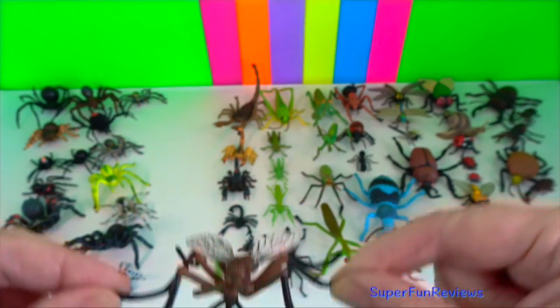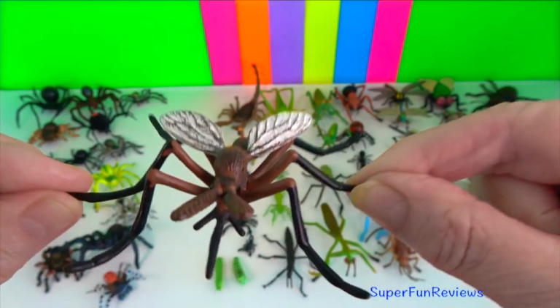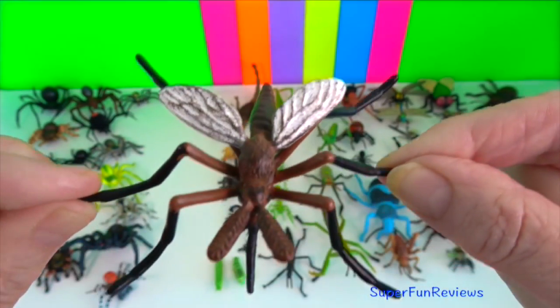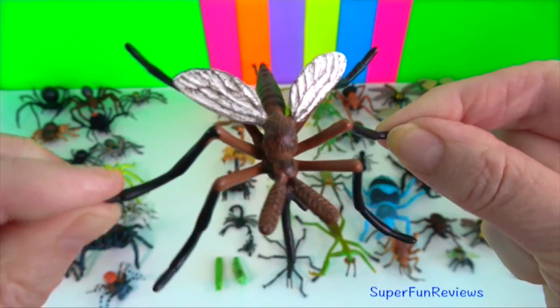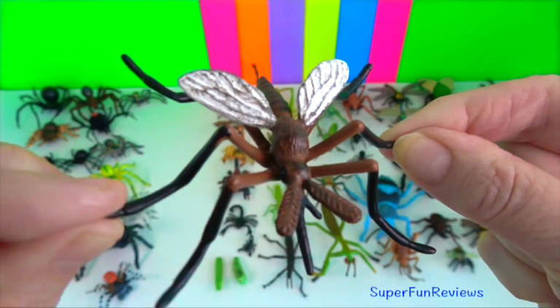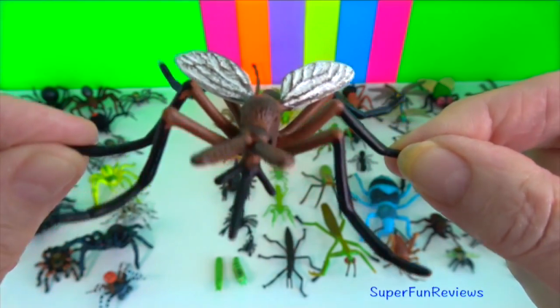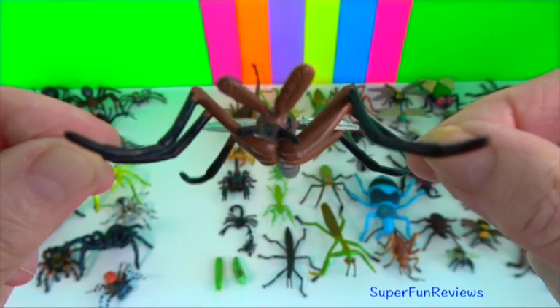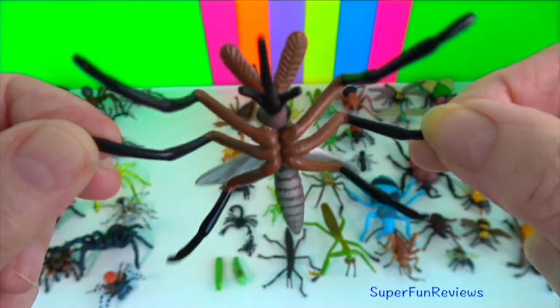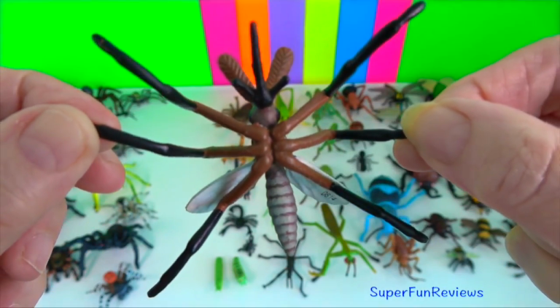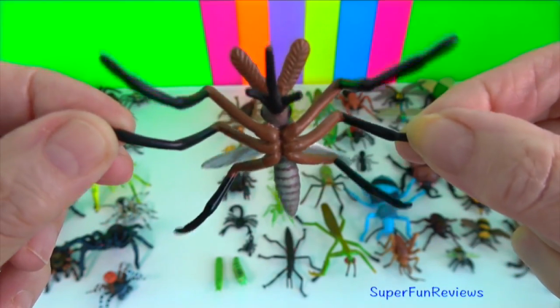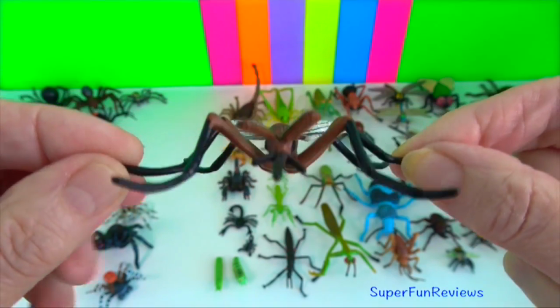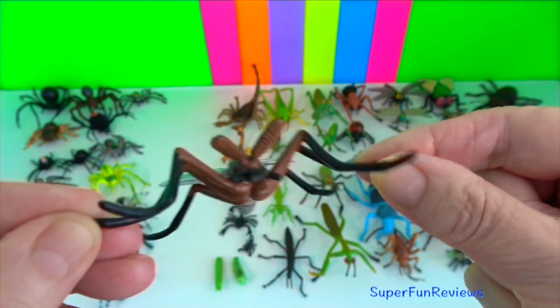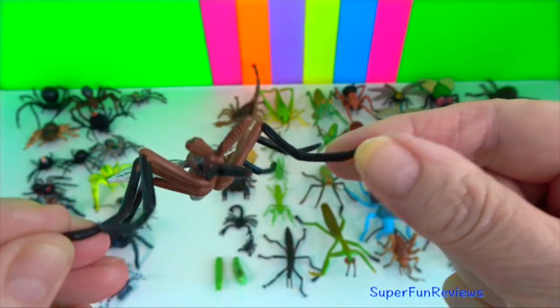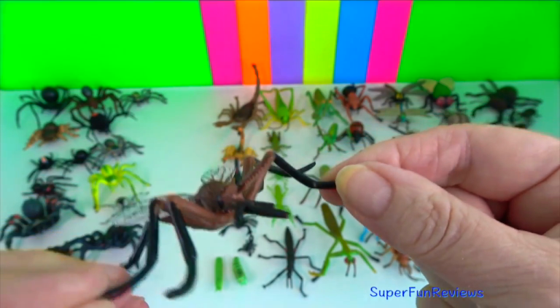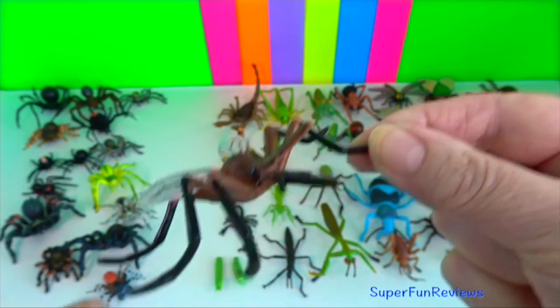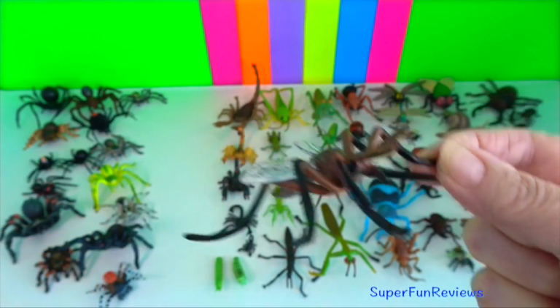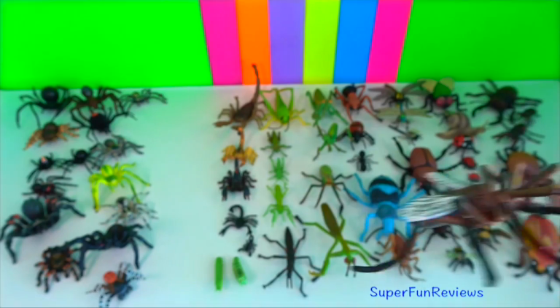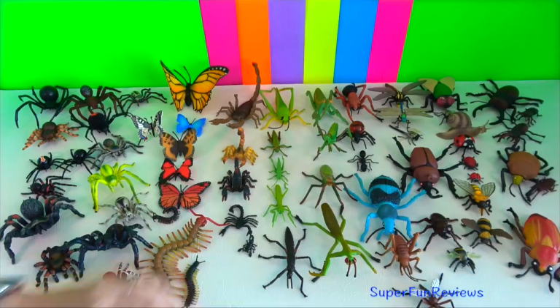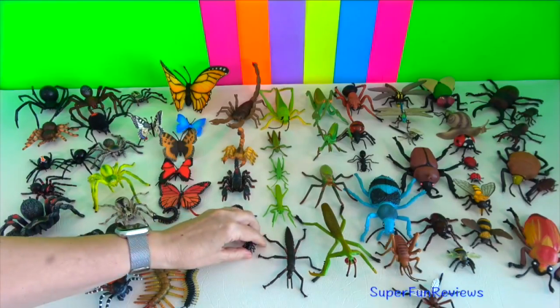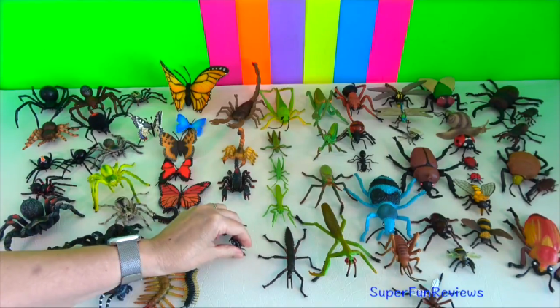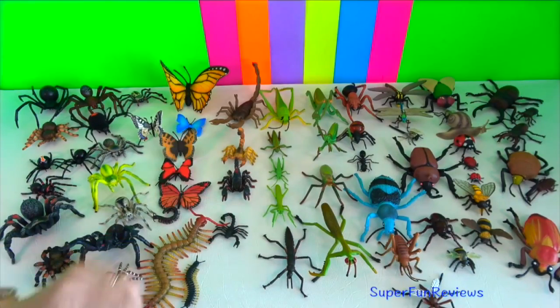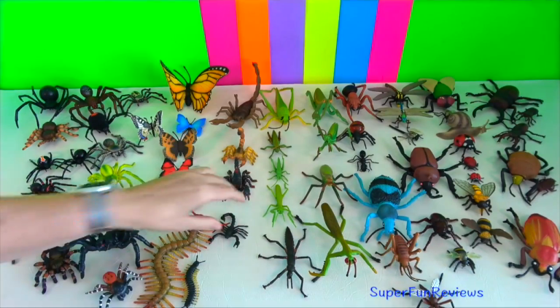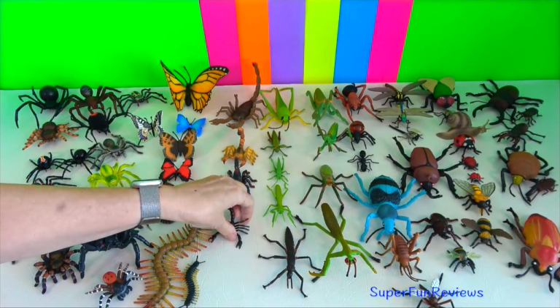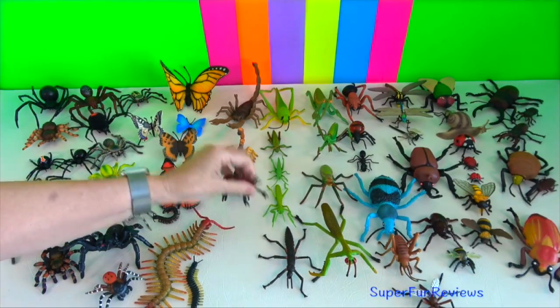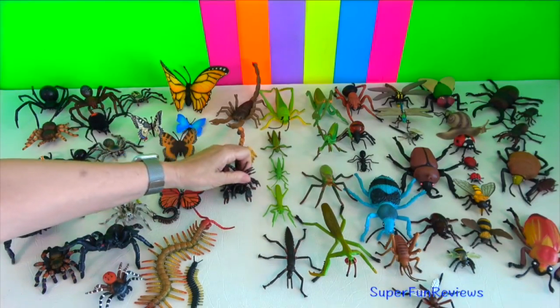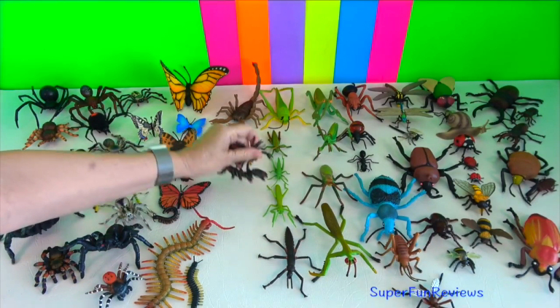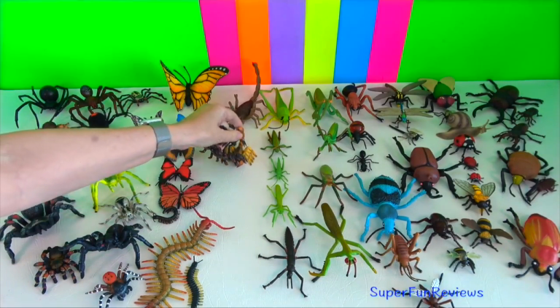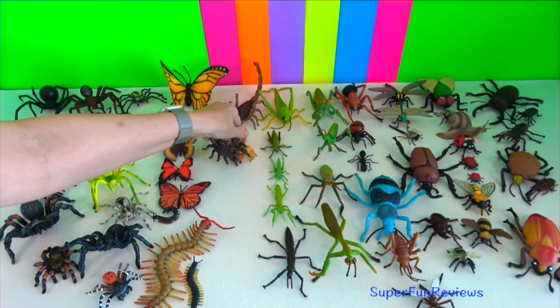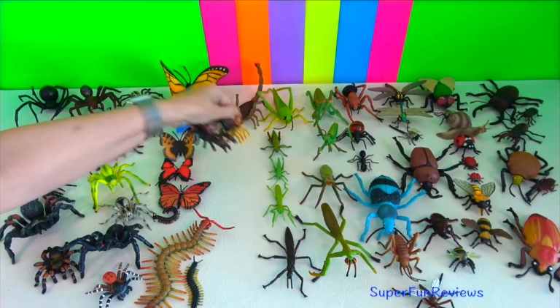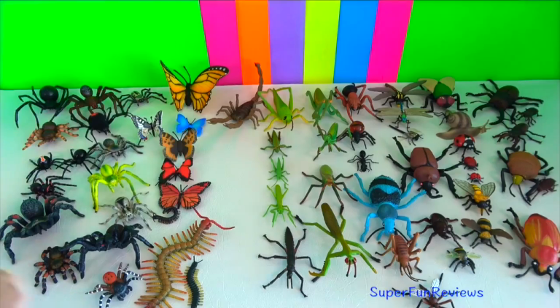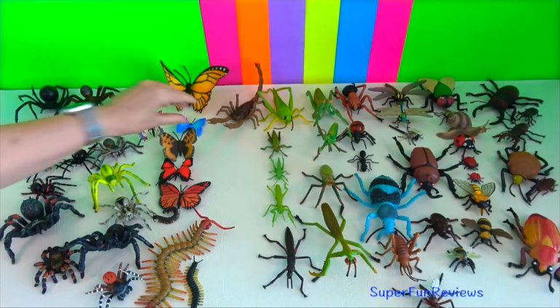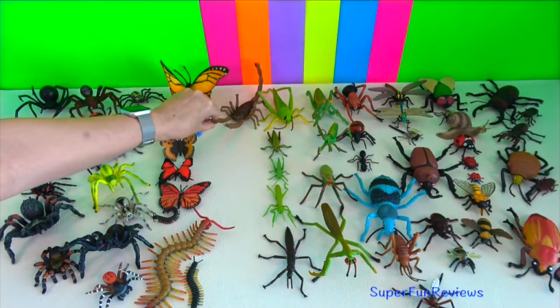Mosquito? Mosquitoes have a slender segmented body, one pair of wings, three pairs of long hair-like legs, and specialised highly elongated piercing-sucking mouthparts.